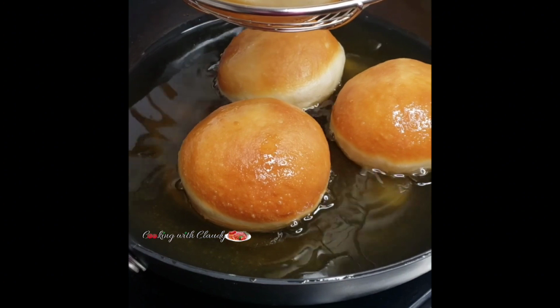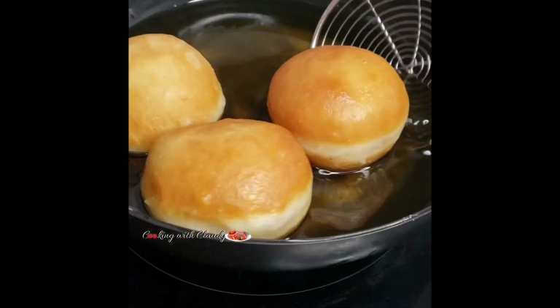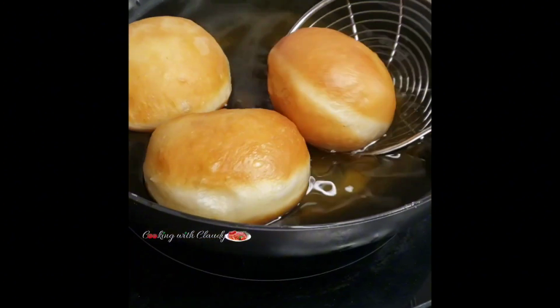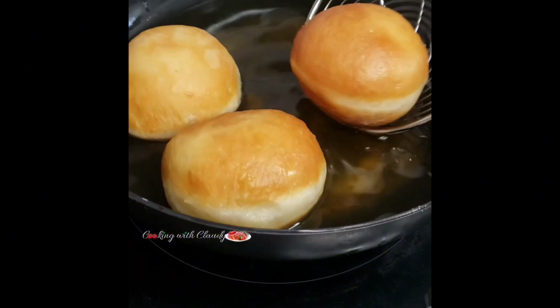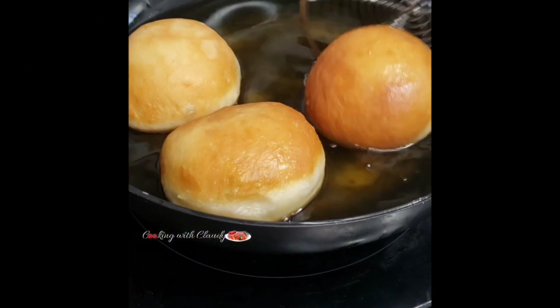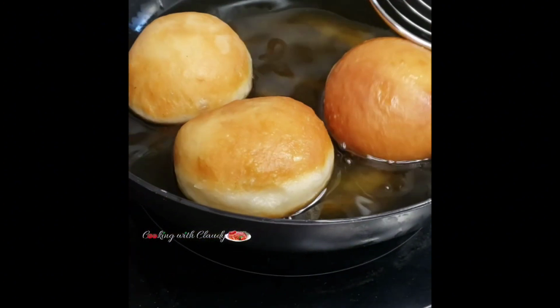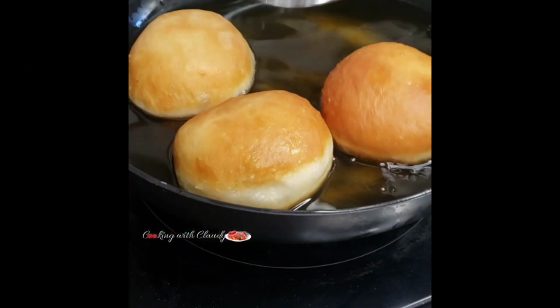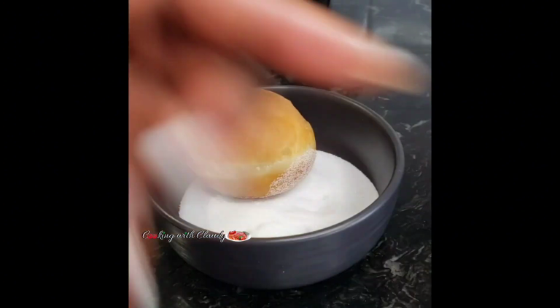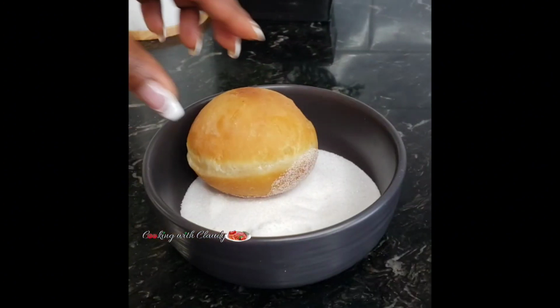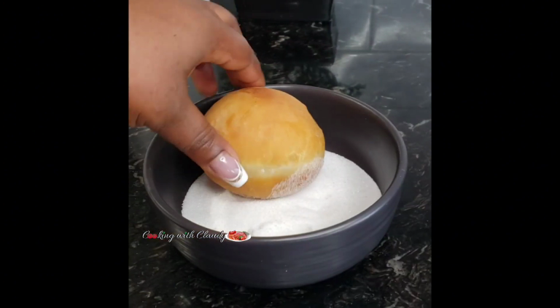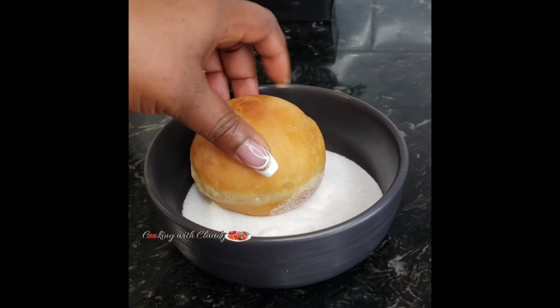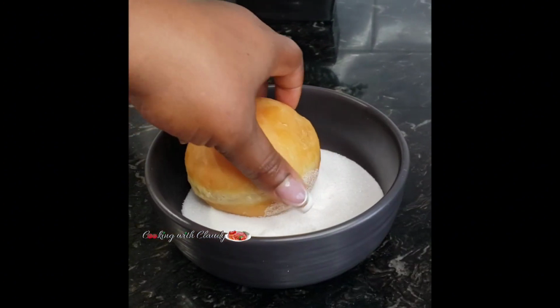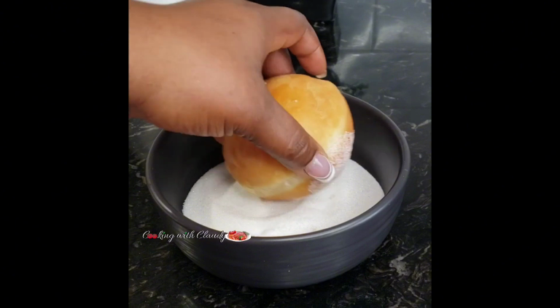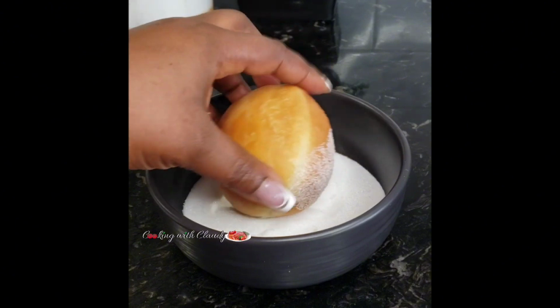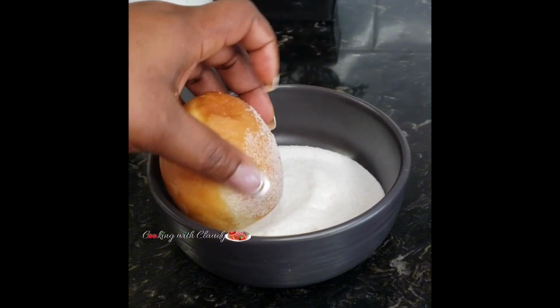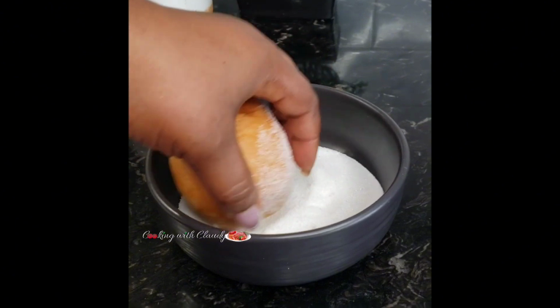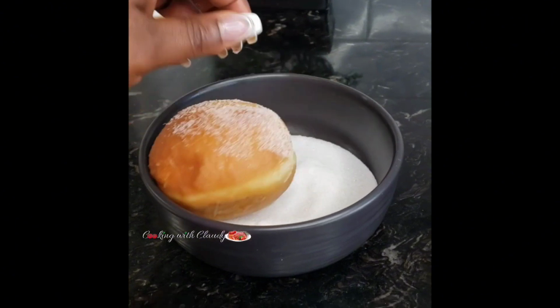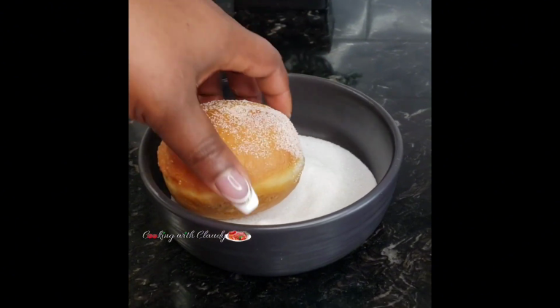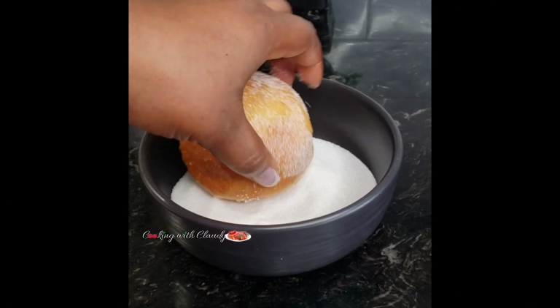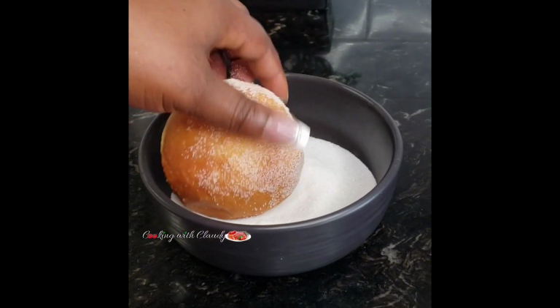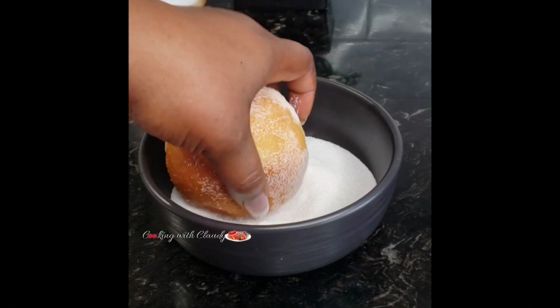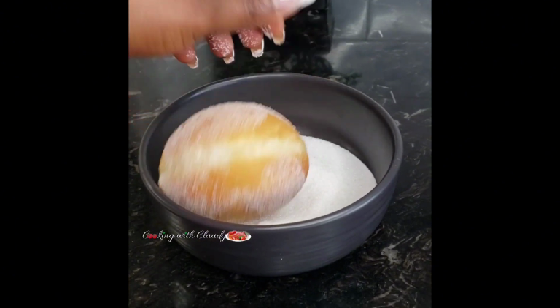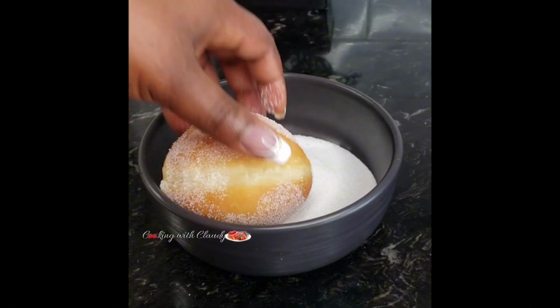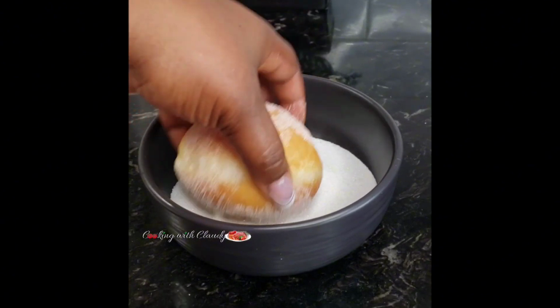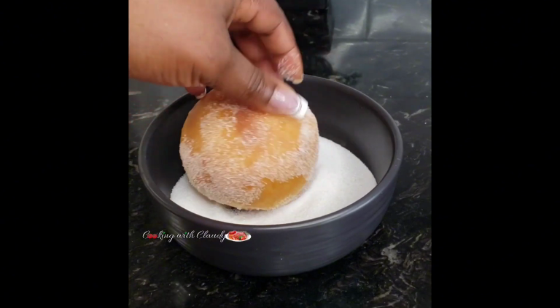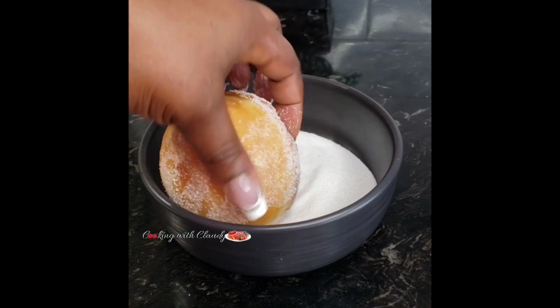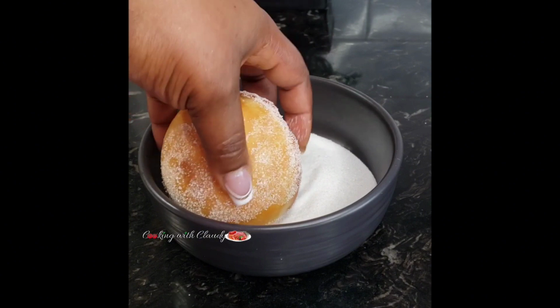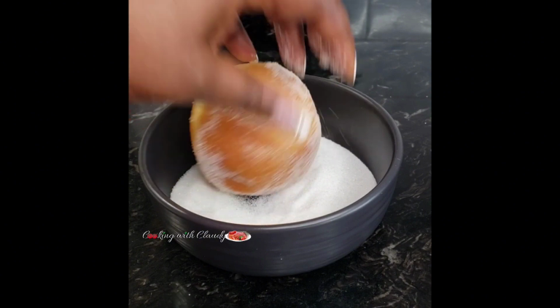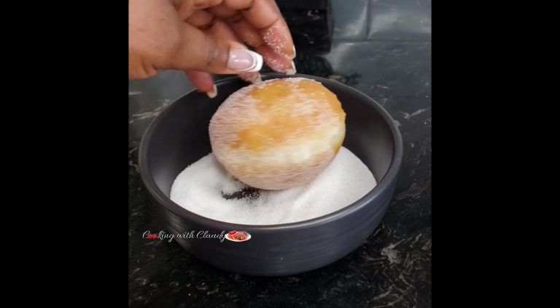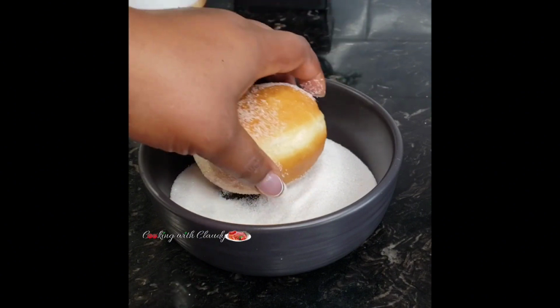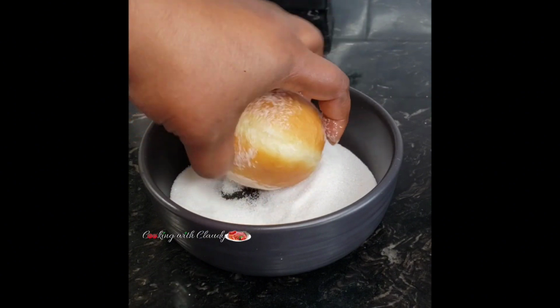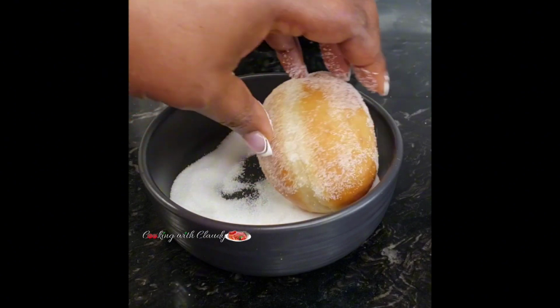You can go ahead and rub some powdered sugar on it — this step is optional. If you don't want the extra sugar, you can skip it, or if you have a filling you'd like to put inside, that's fine too.